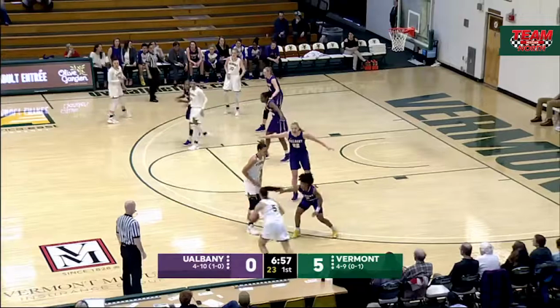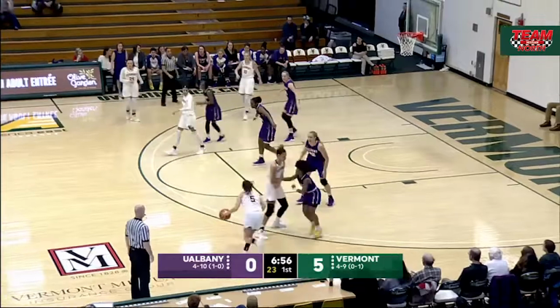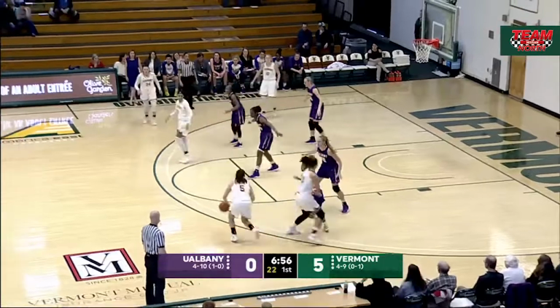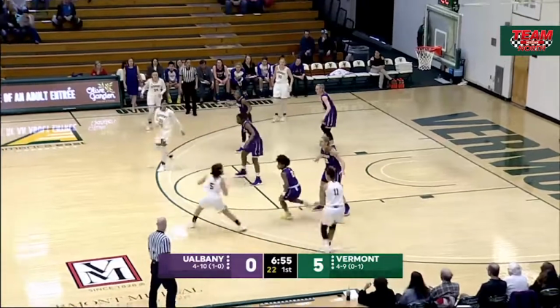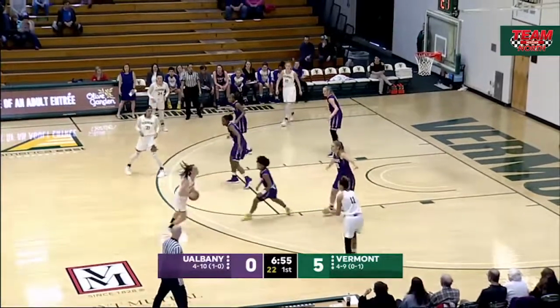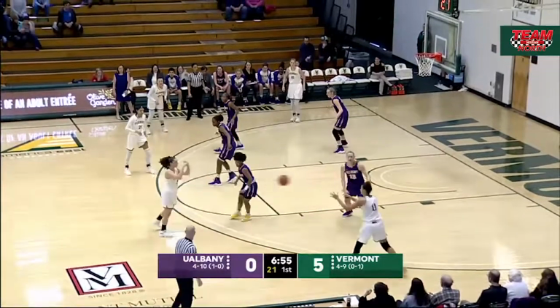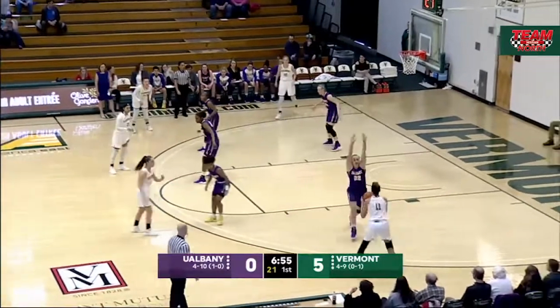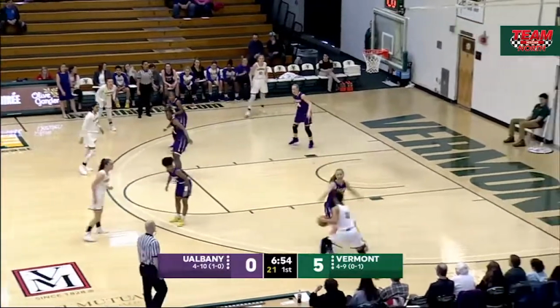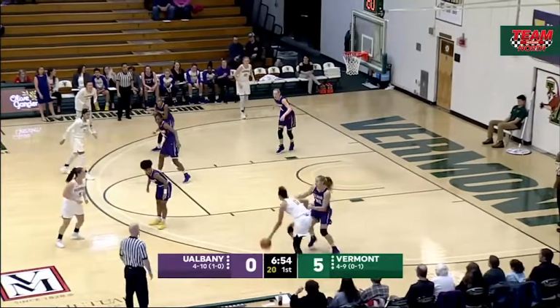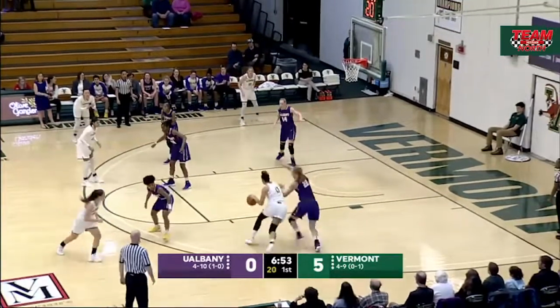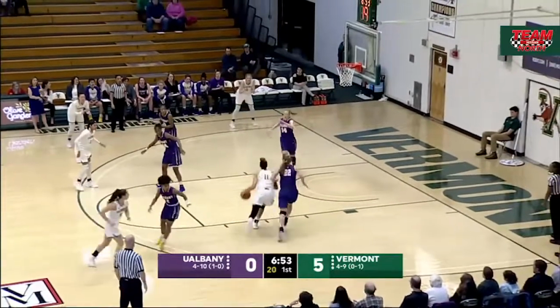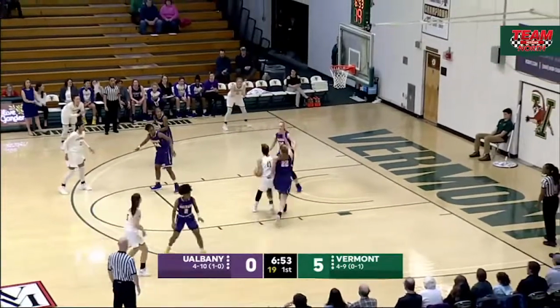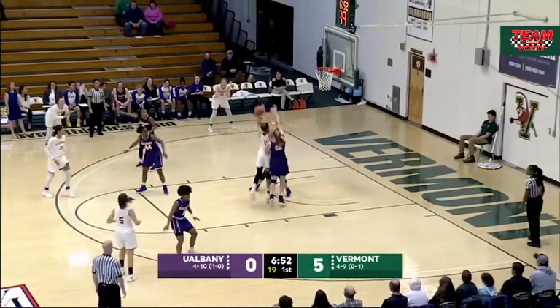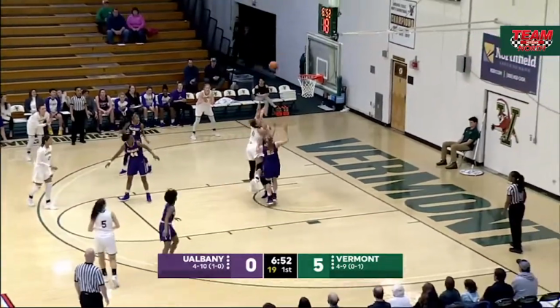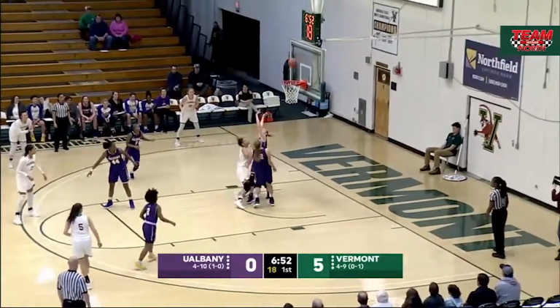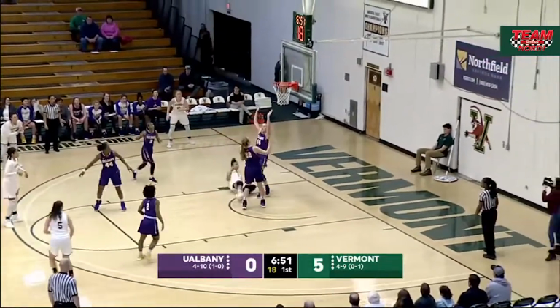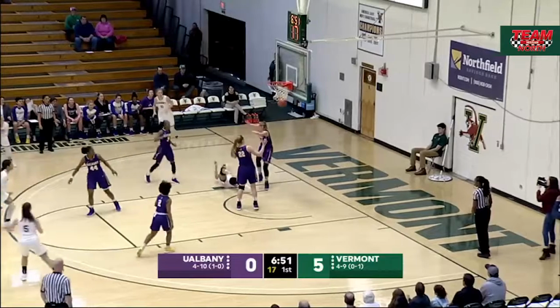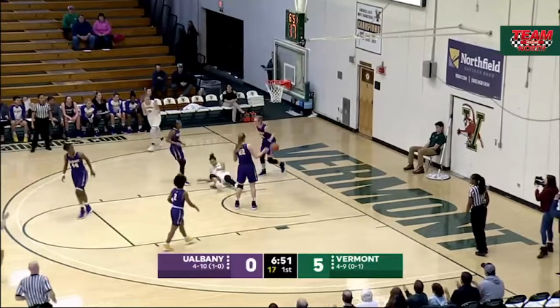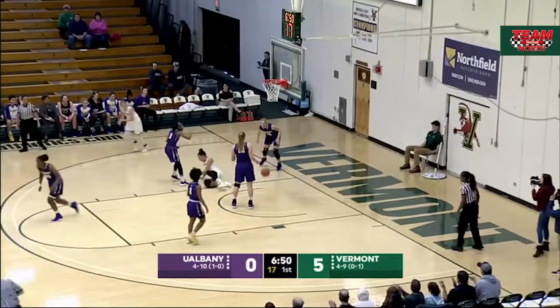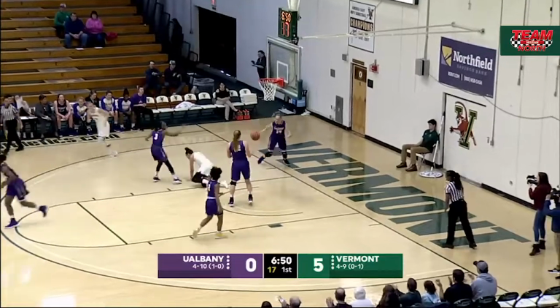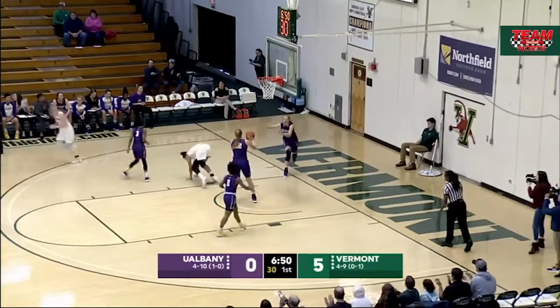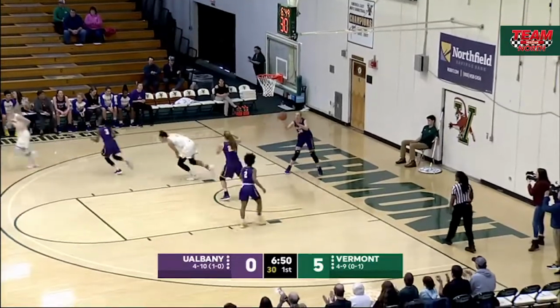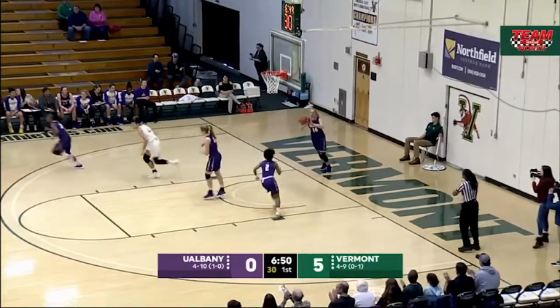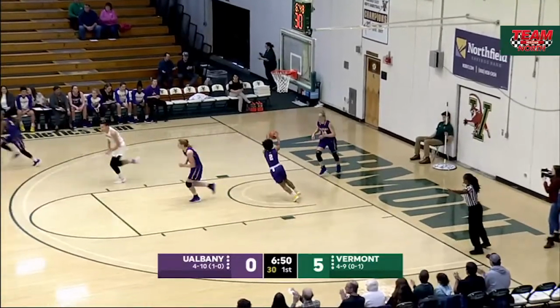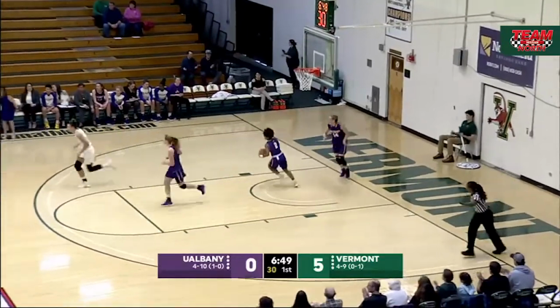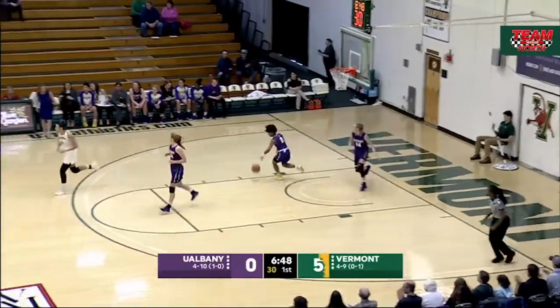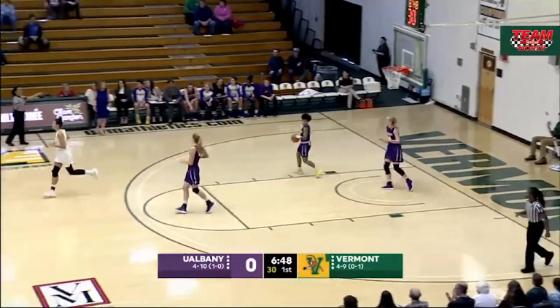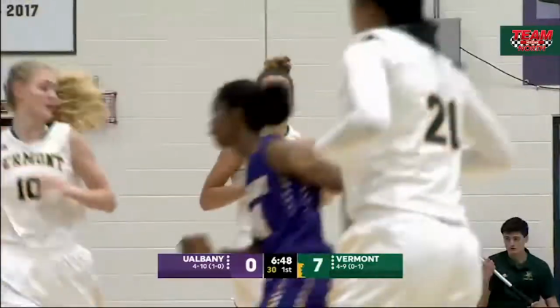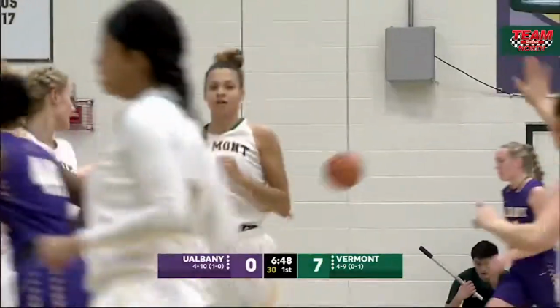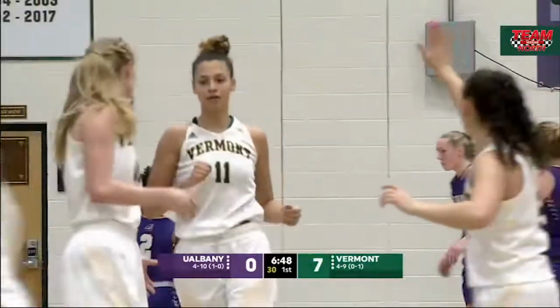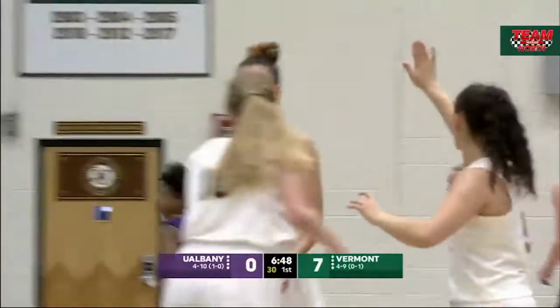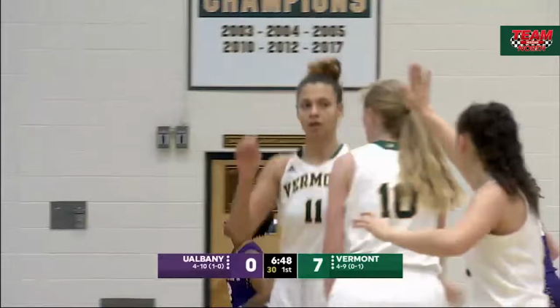Larkins stepping inside, back to the outside. Still a 5-0 lead for the Catamounts. Candice Wright, the floater off the glass, good for two. Nice bucket by Wright. I love this start from the Catamounts.